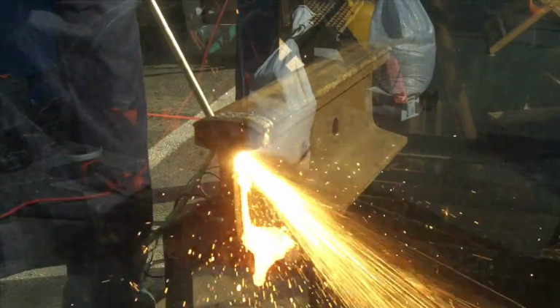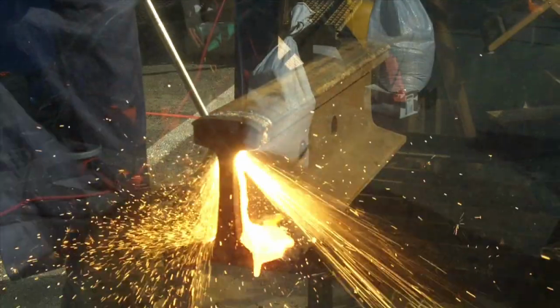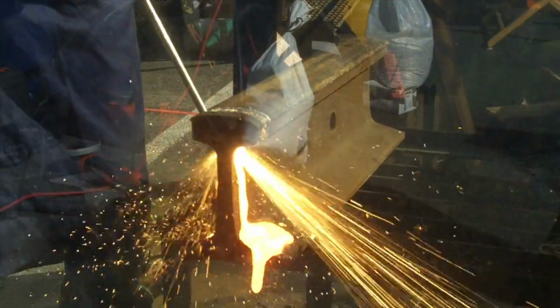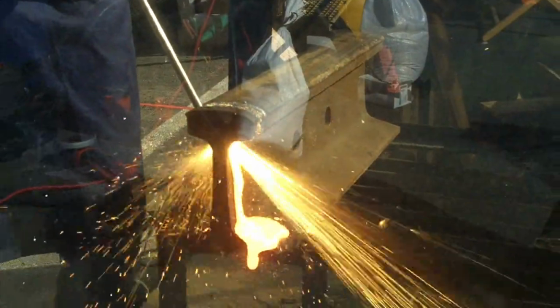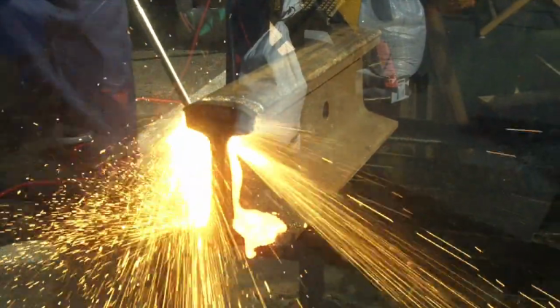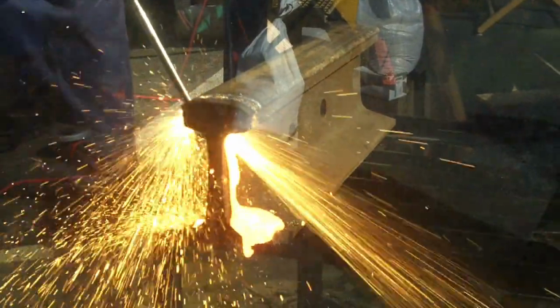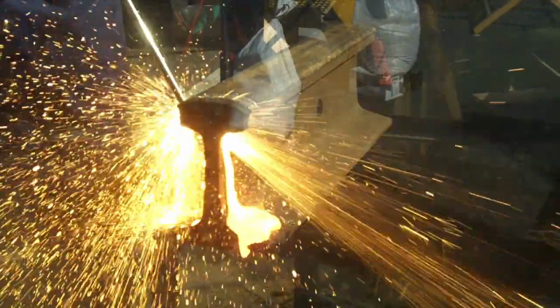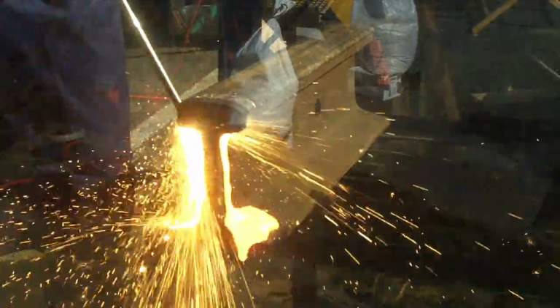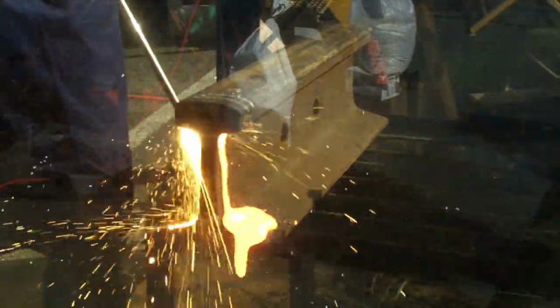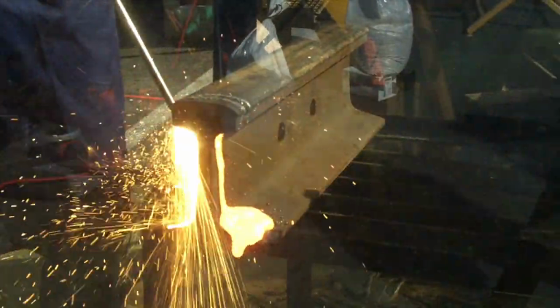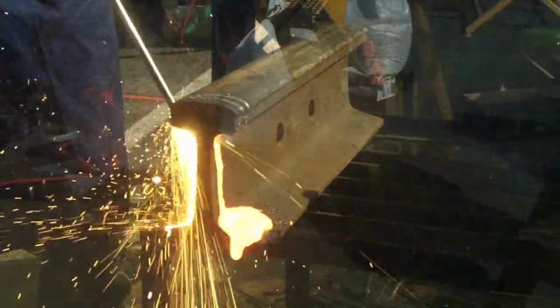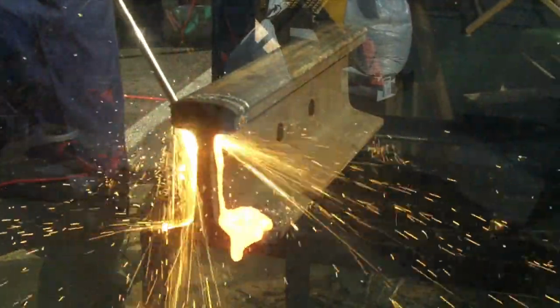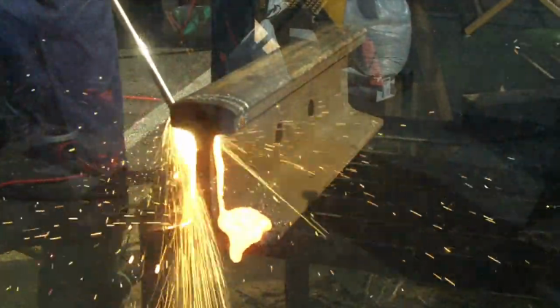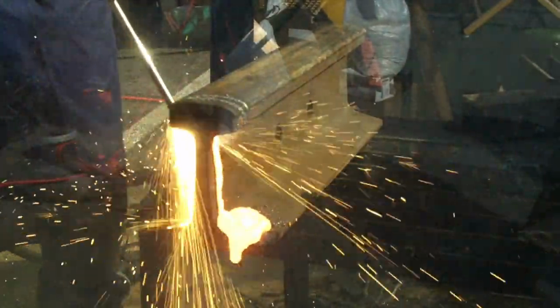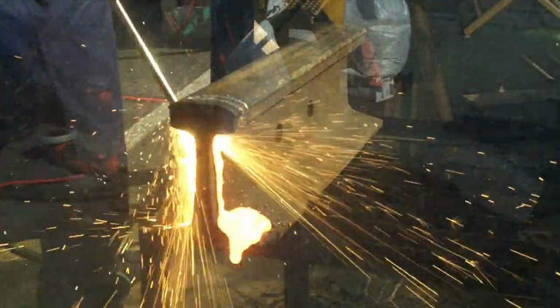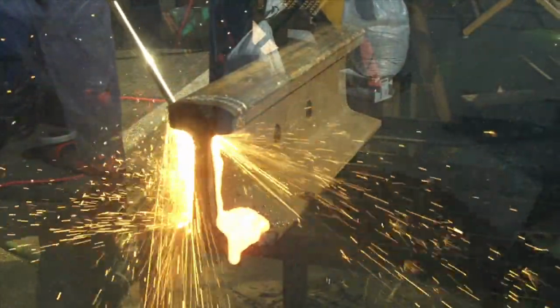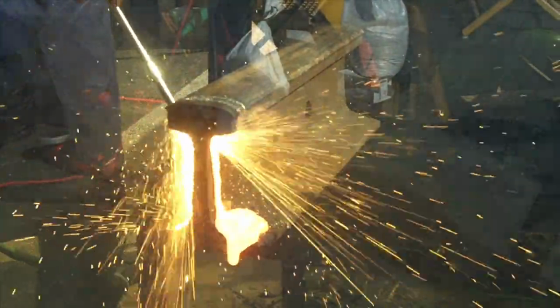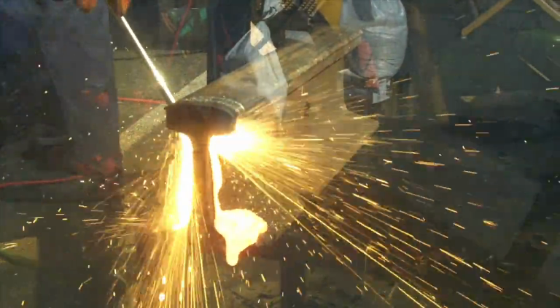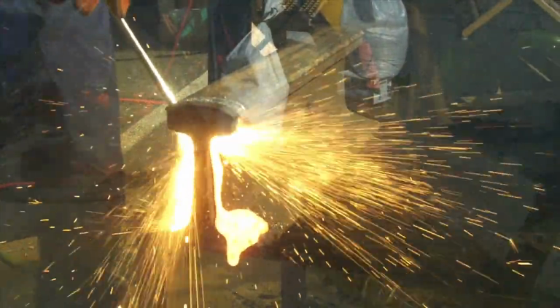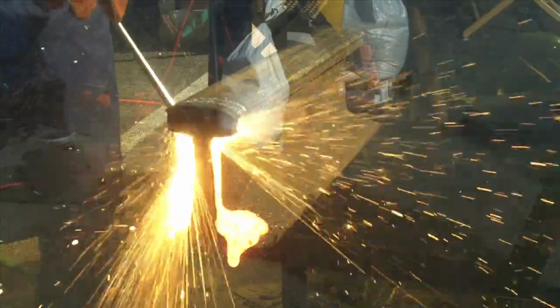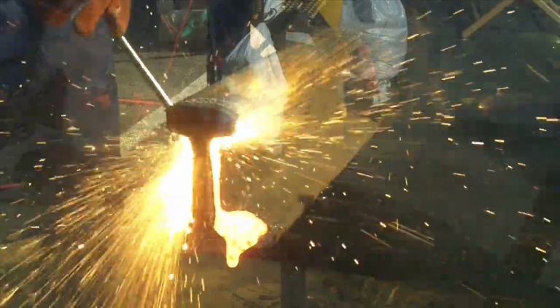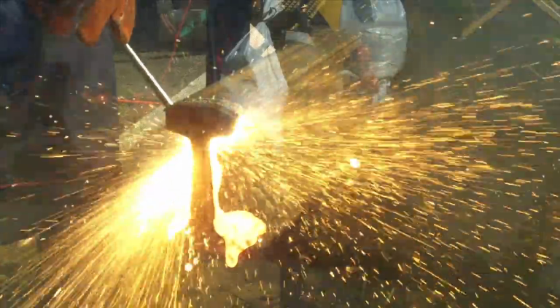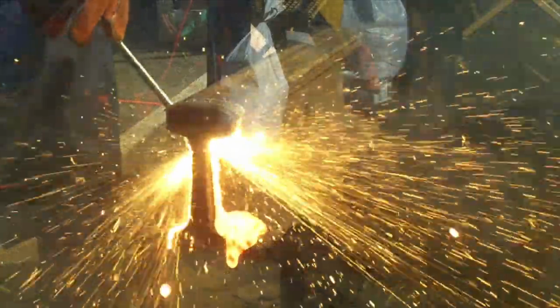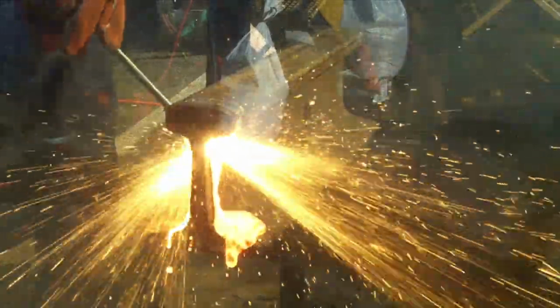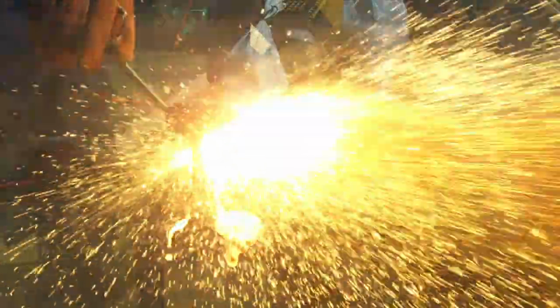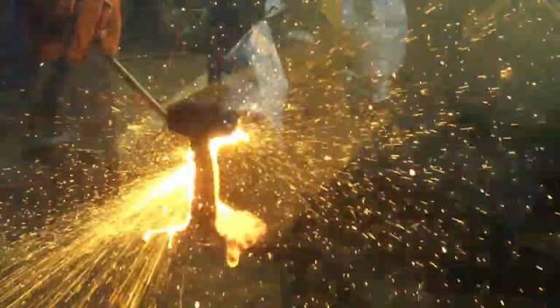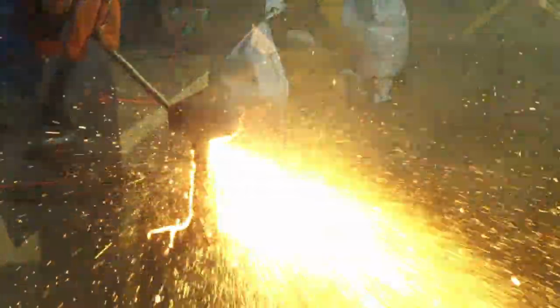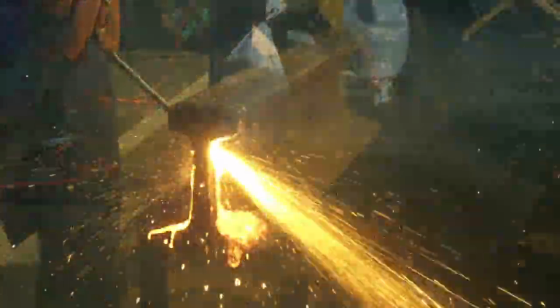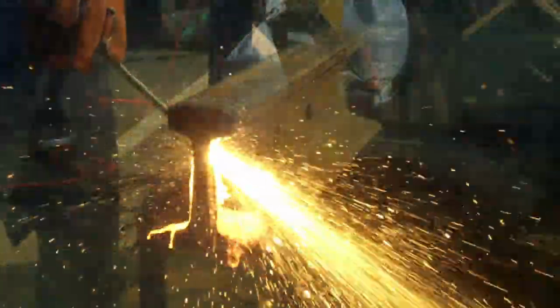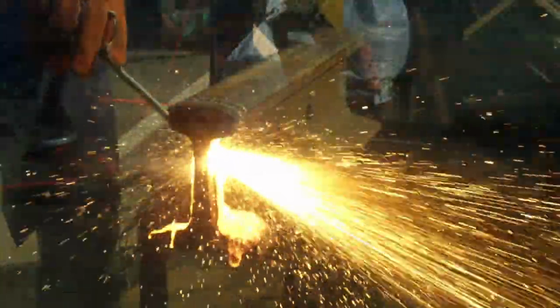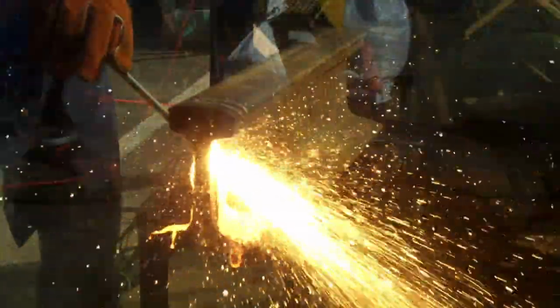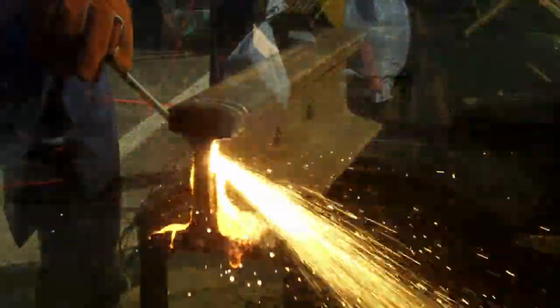It'll cut virtually anything you put in front of it — whether it's stainless, cast iron, copper, brass, aluminum, nickel, magnesium, or firebrick concrete. It doesn't know and doesn't care what you put in front of it.